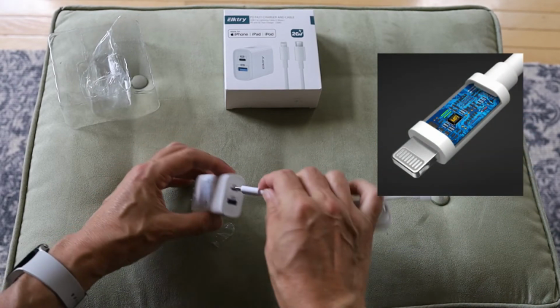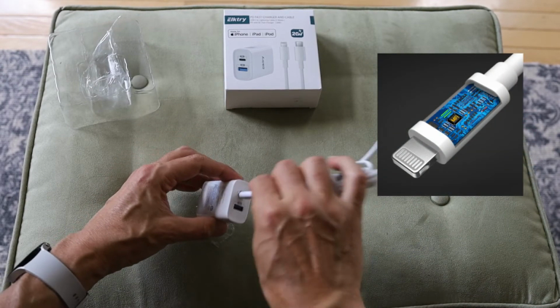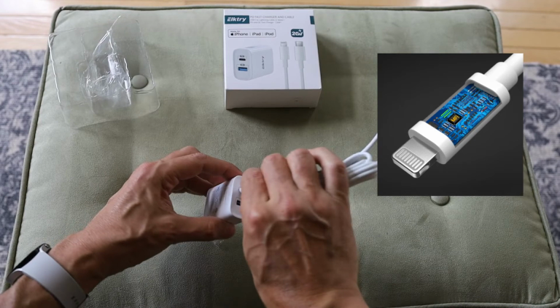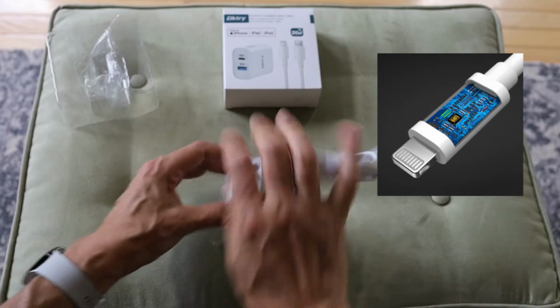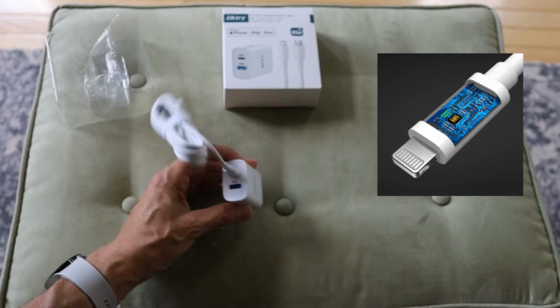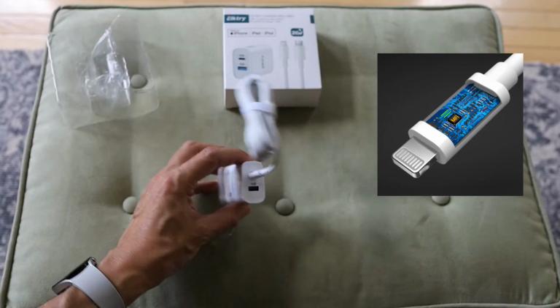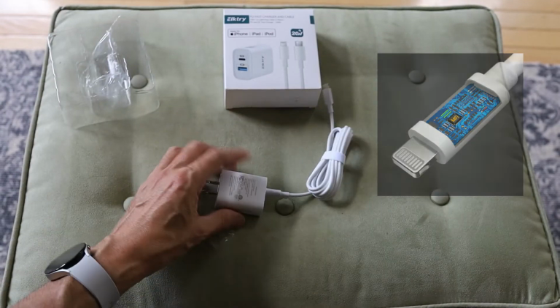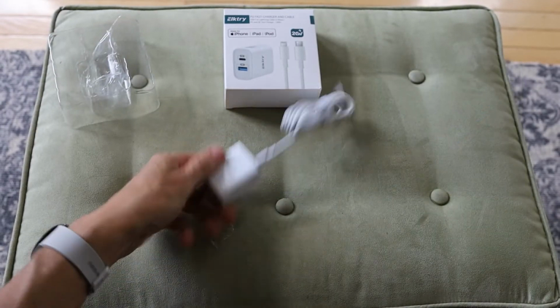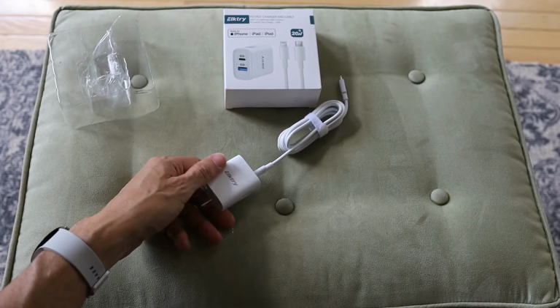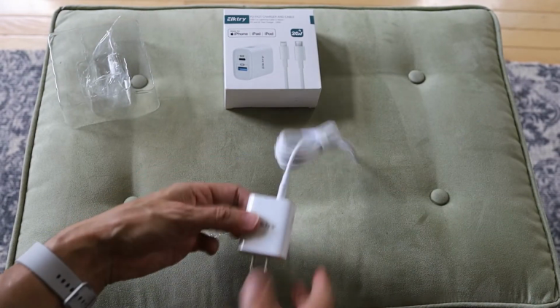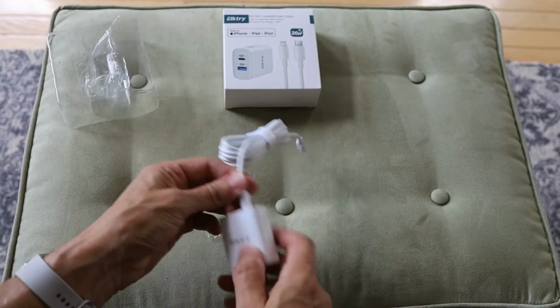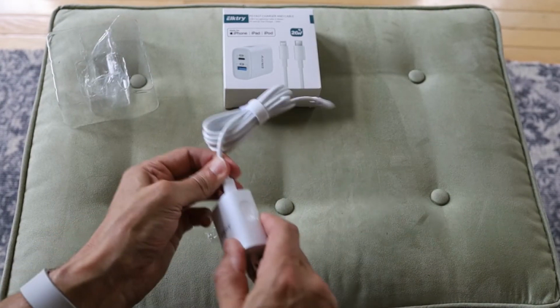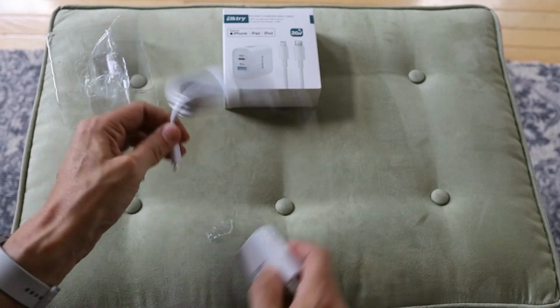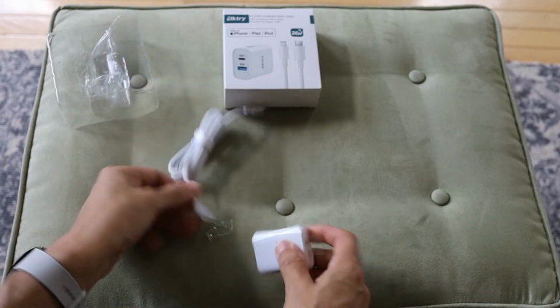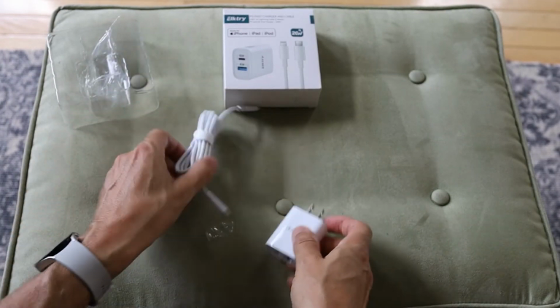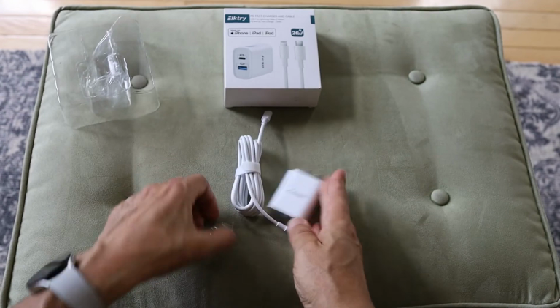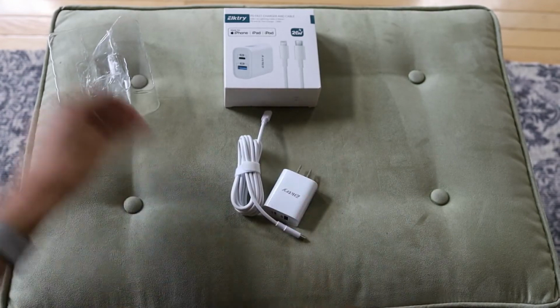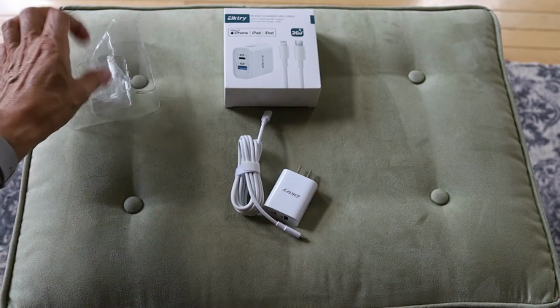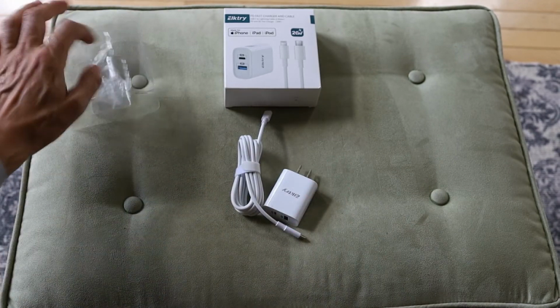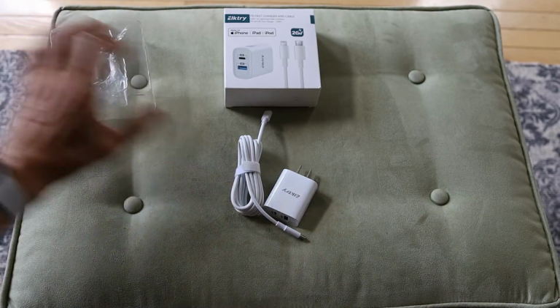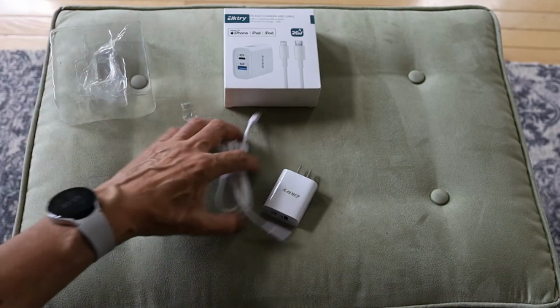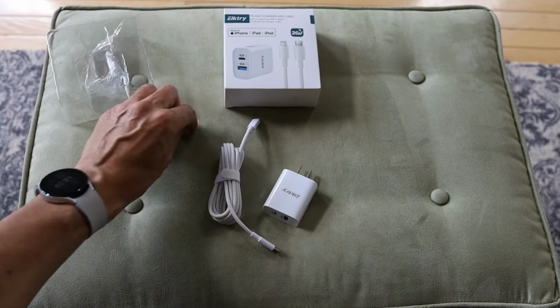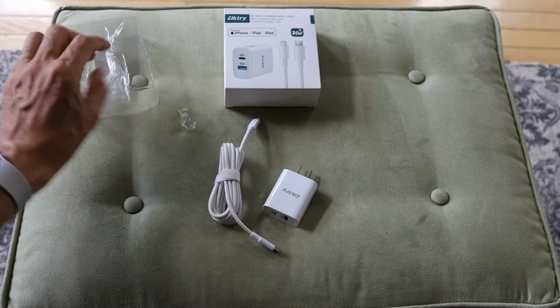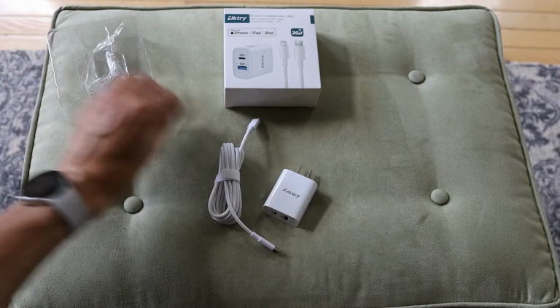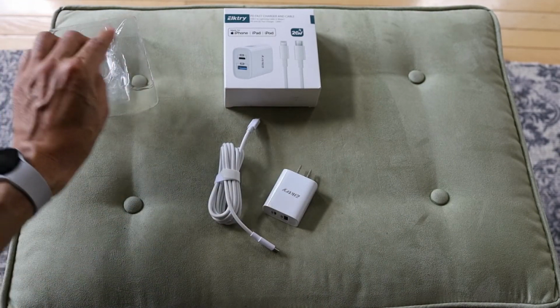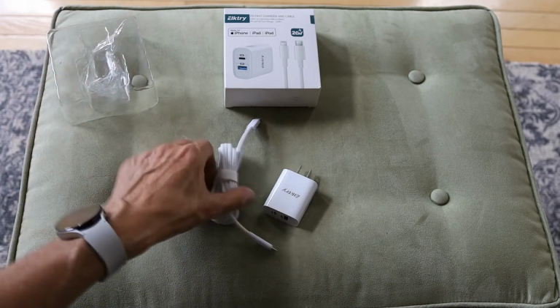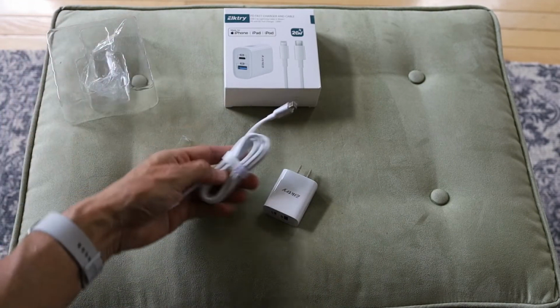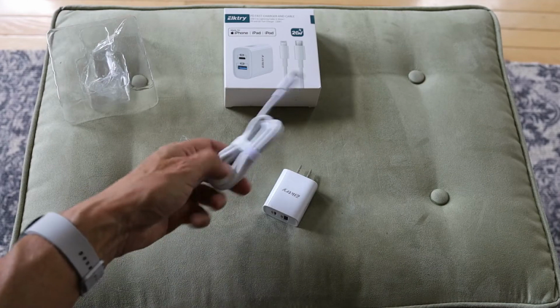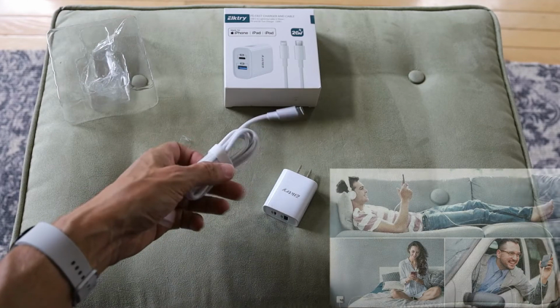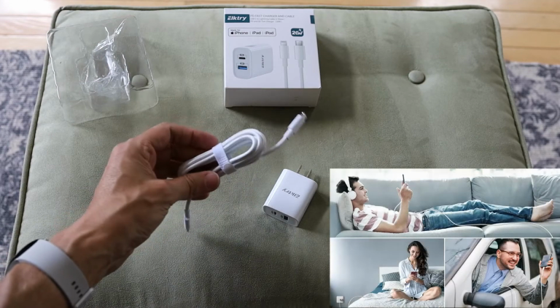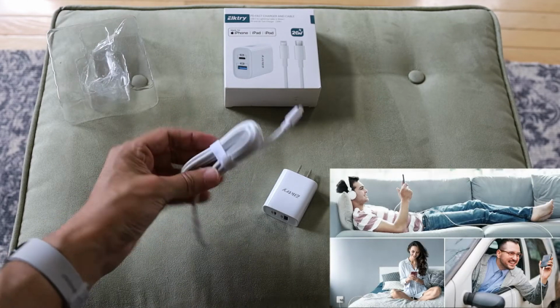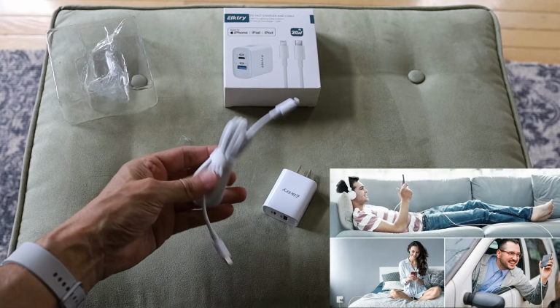We just plug it in and that will be it. Very nice. Simple packaging. Feels pretty well-made. I'm glad they gave you a long cable — that's pretty nice.